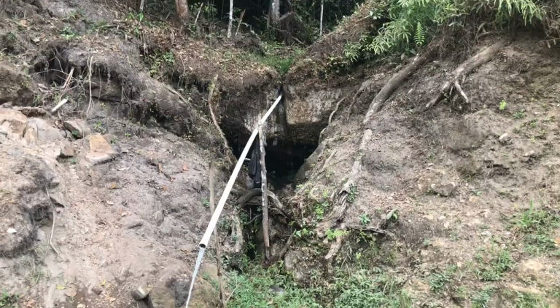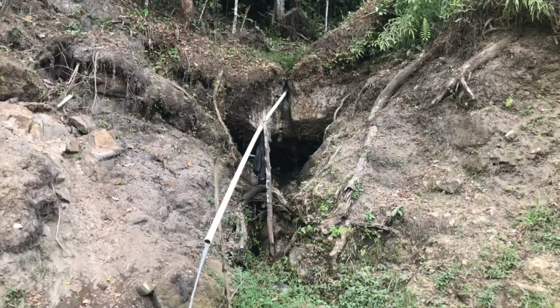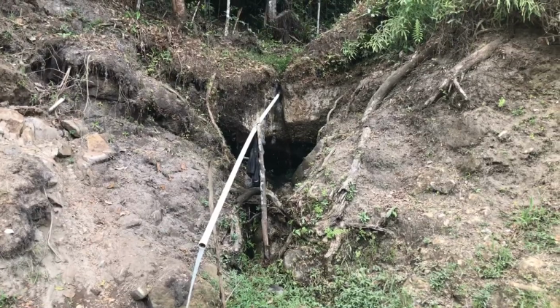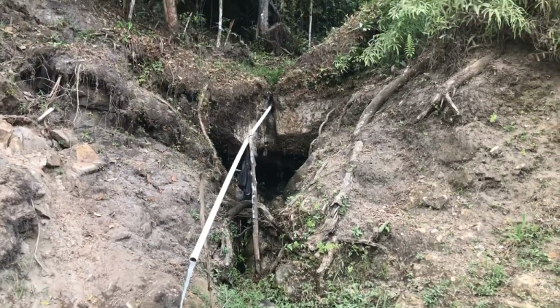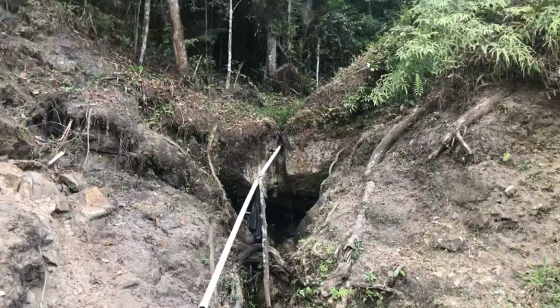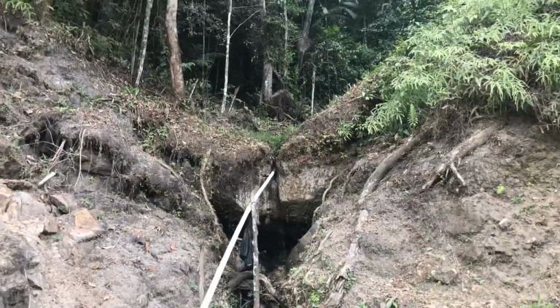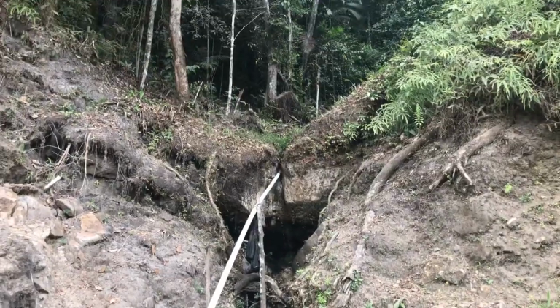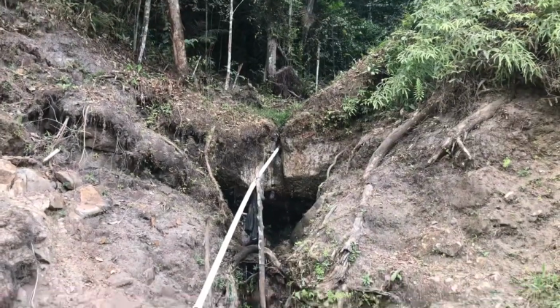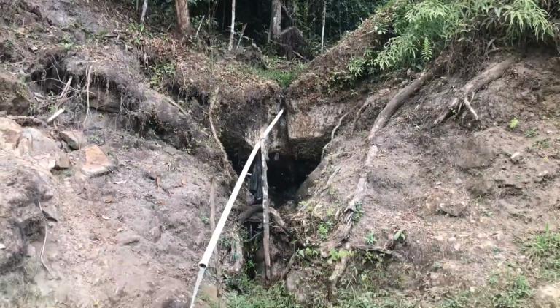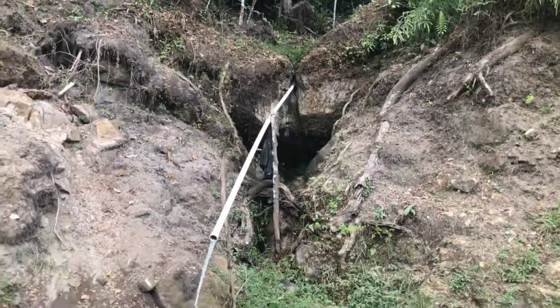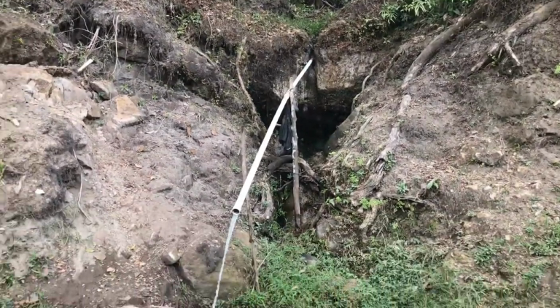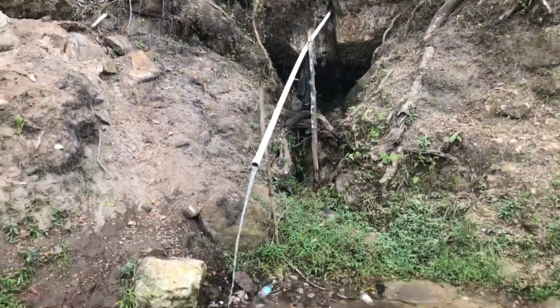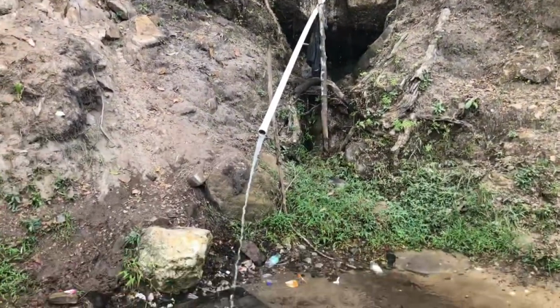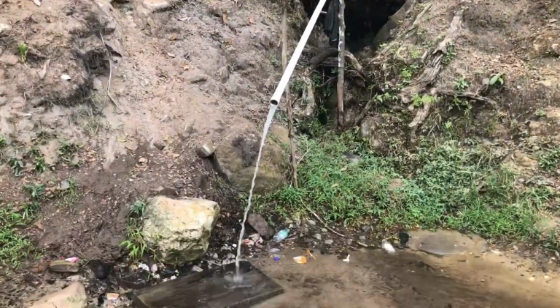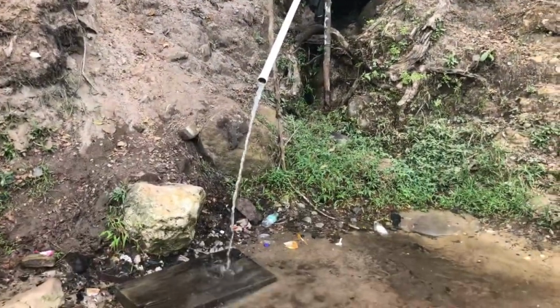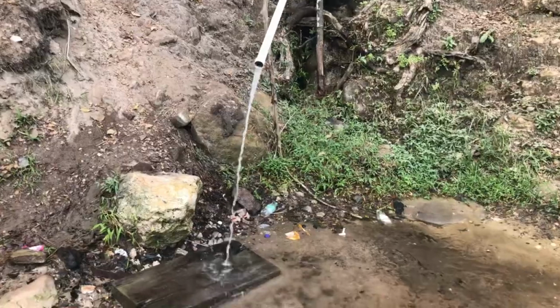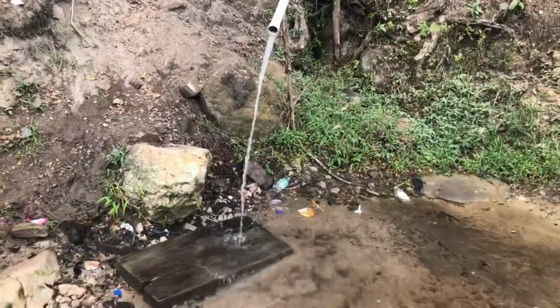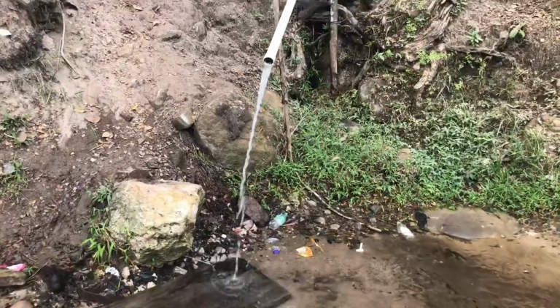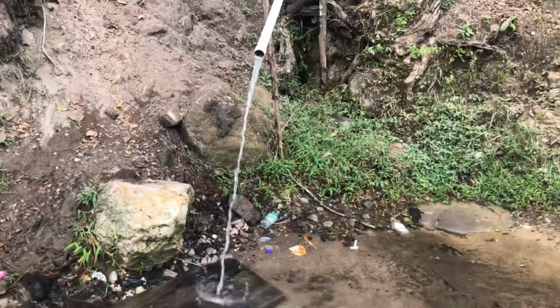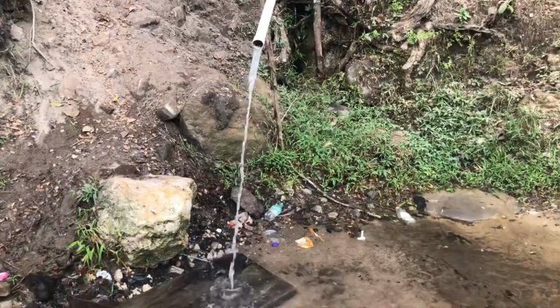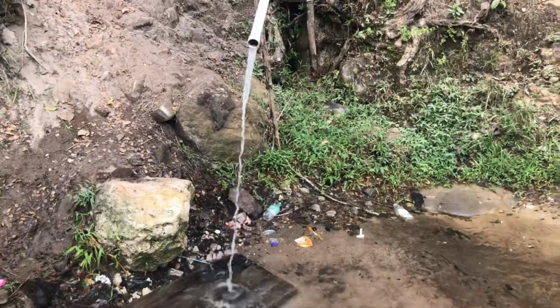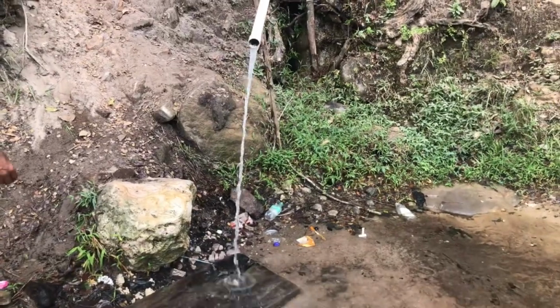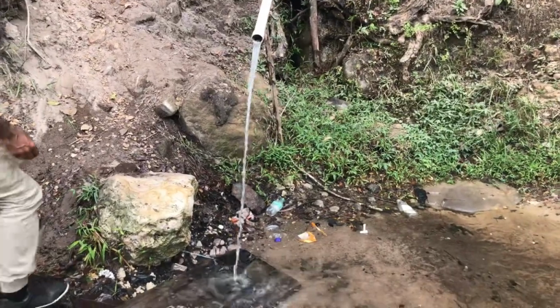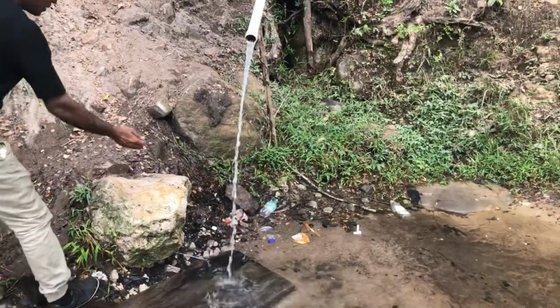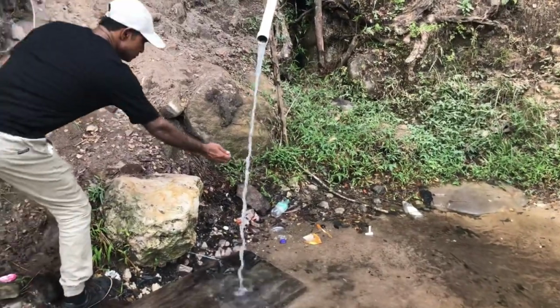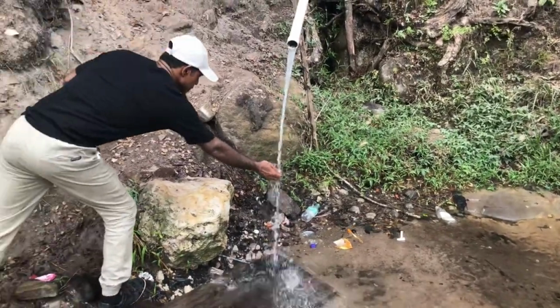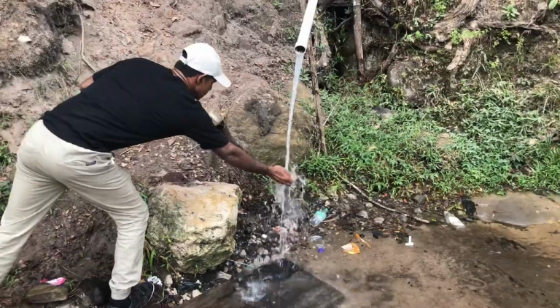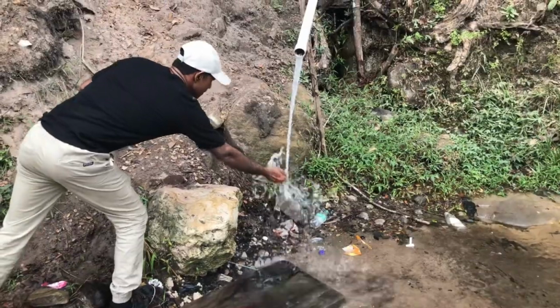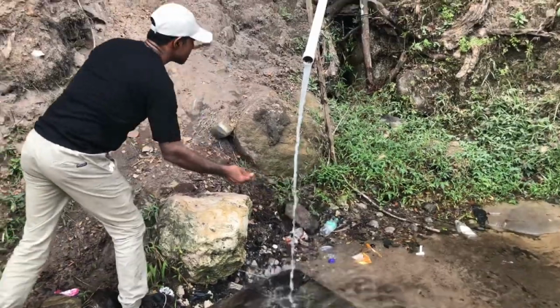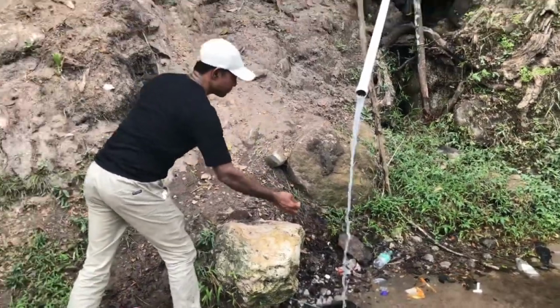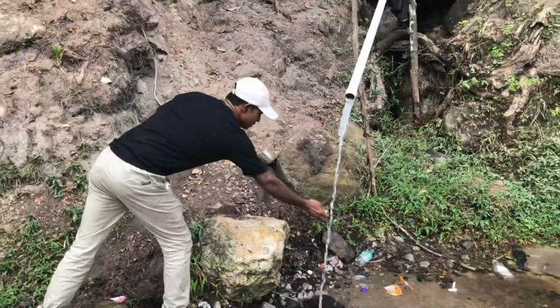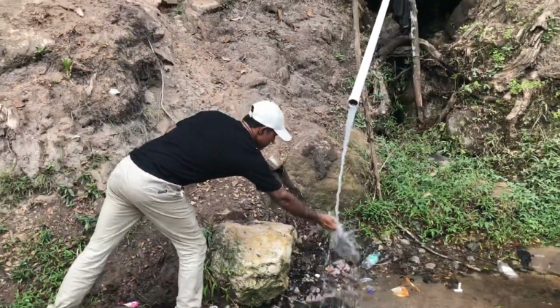This water we're passing by here is natural water coming from the mountains, flowing through the rocks. Someone put a pipe to control how the water falls, and all the villagers come here to get drinking water.